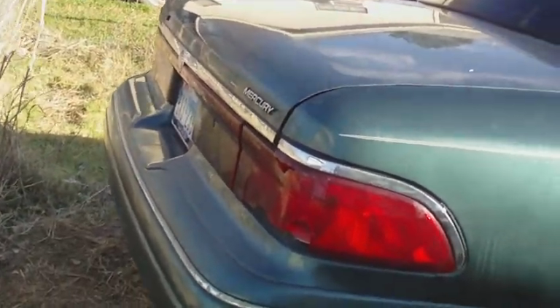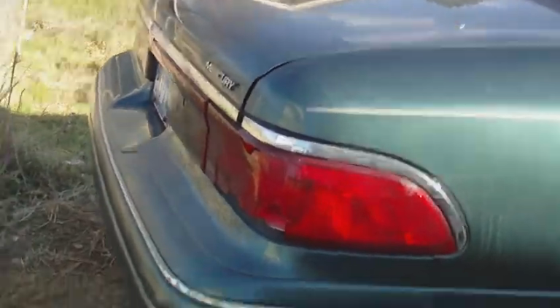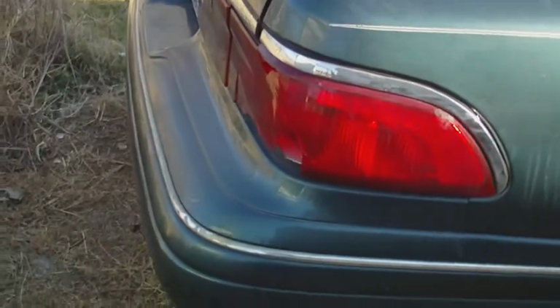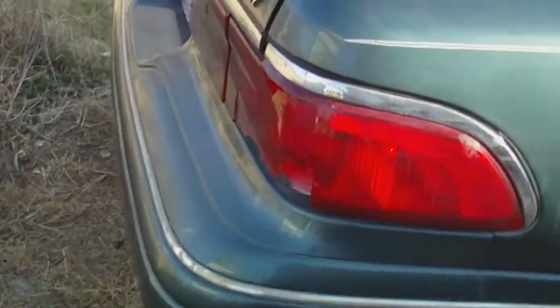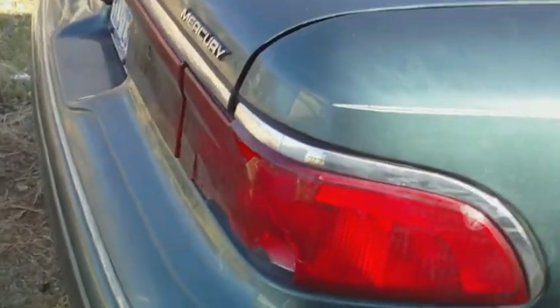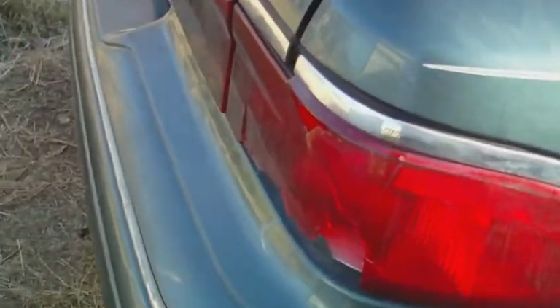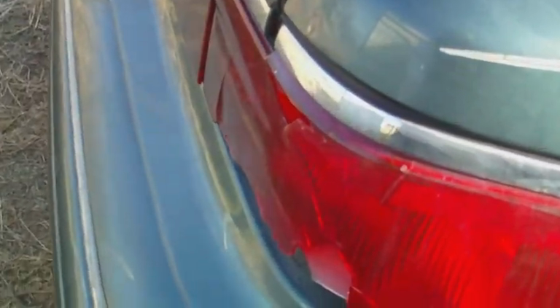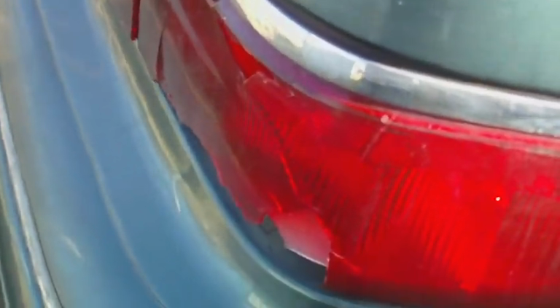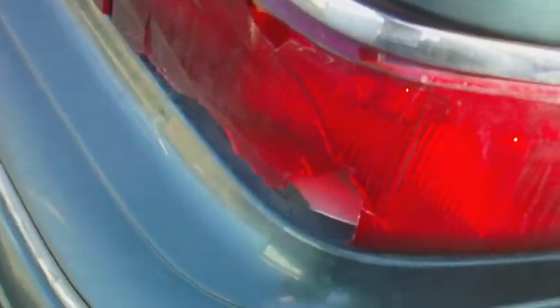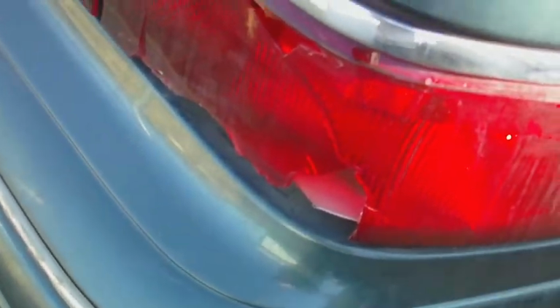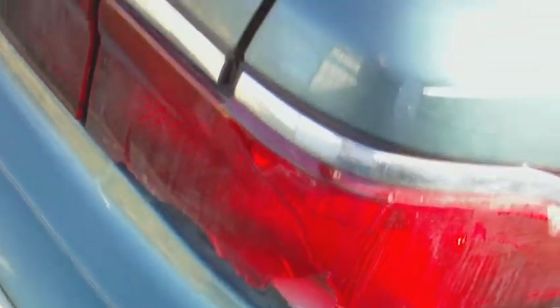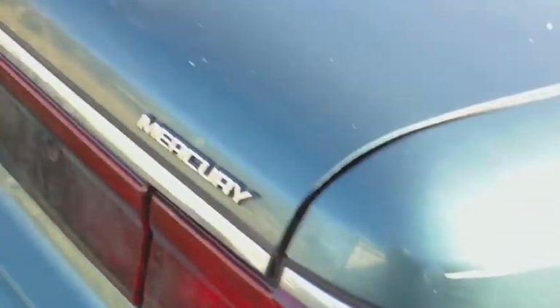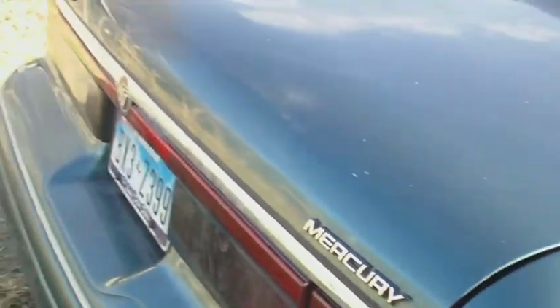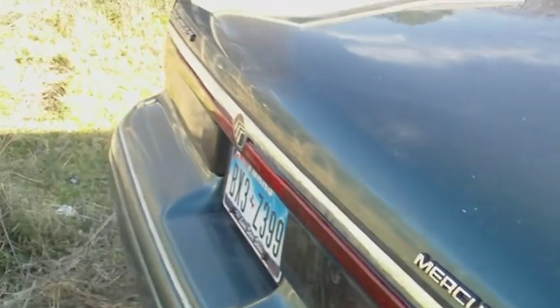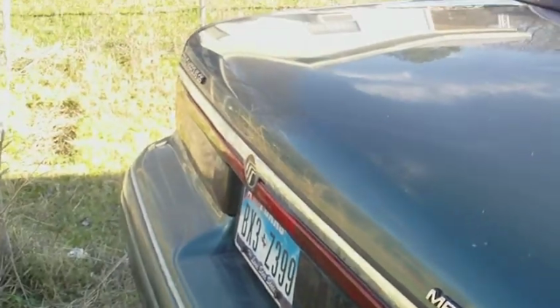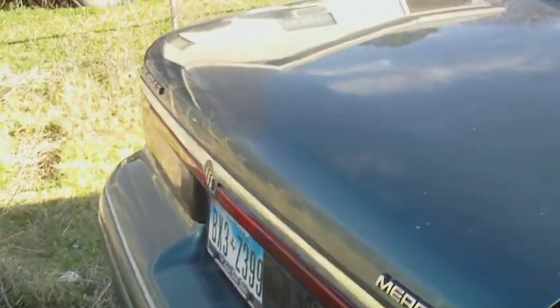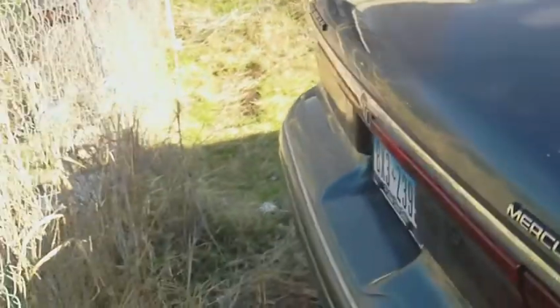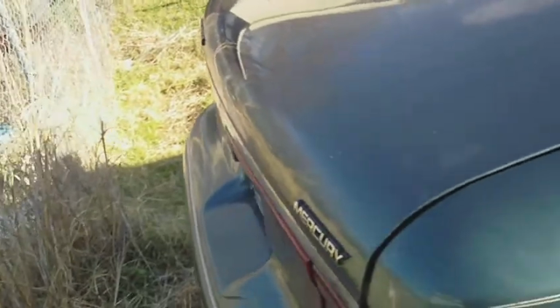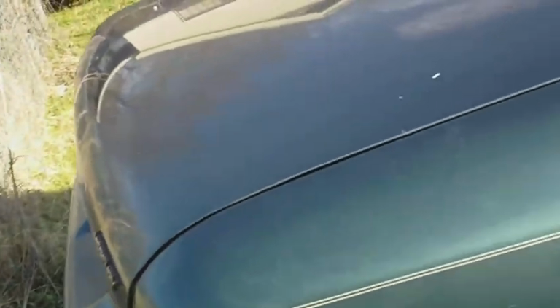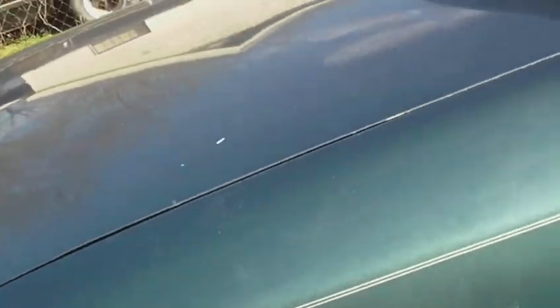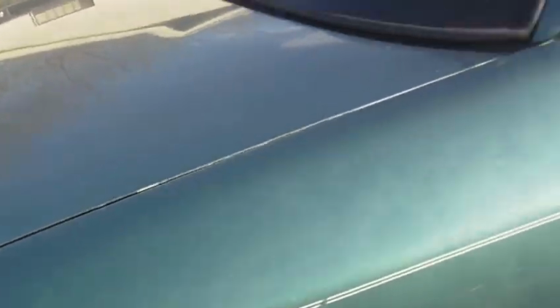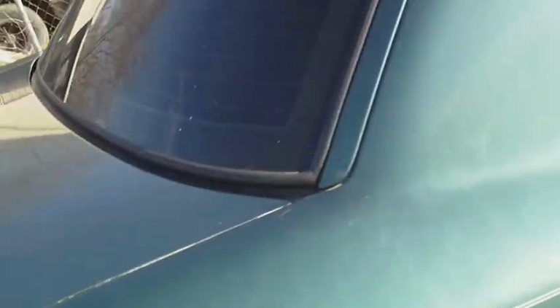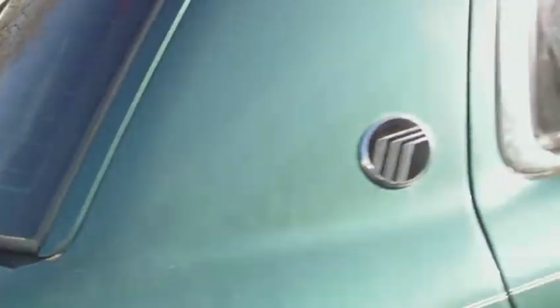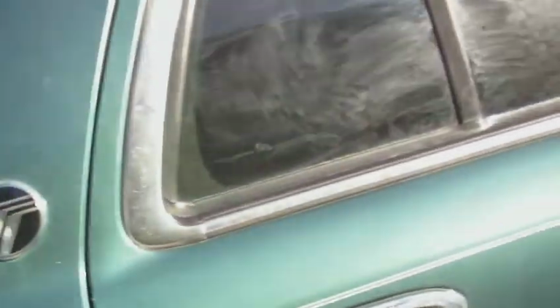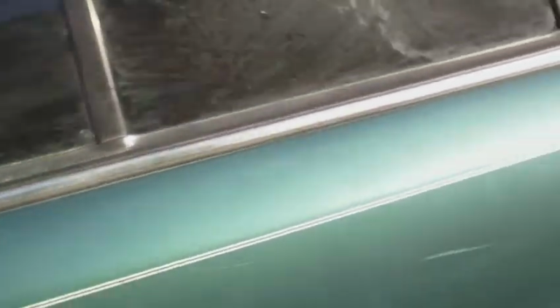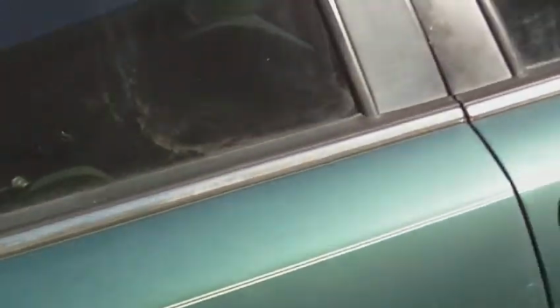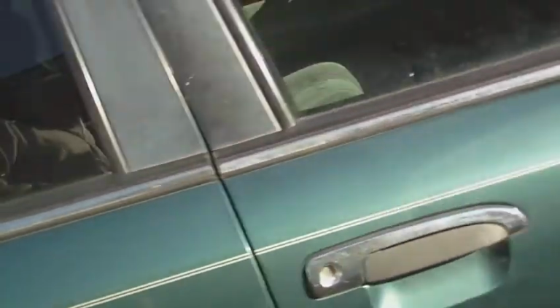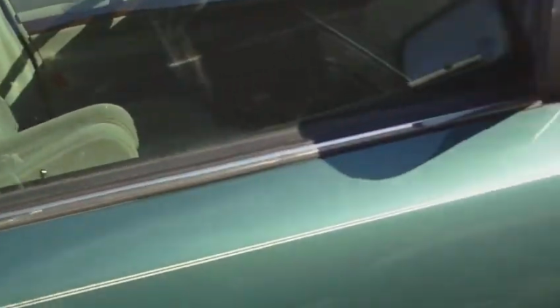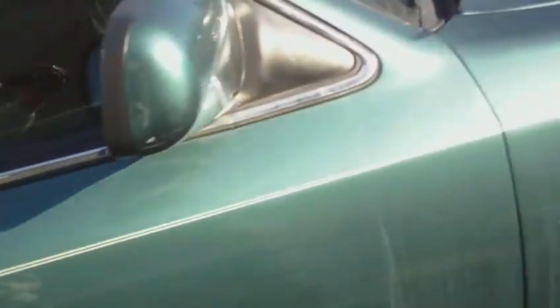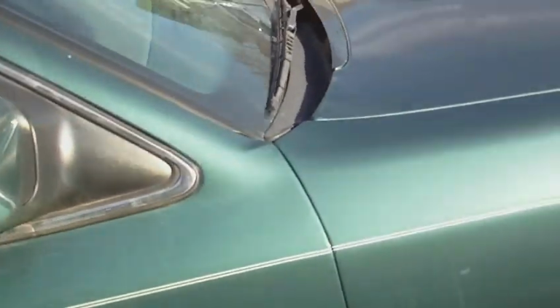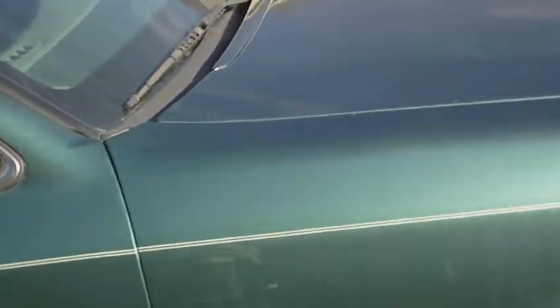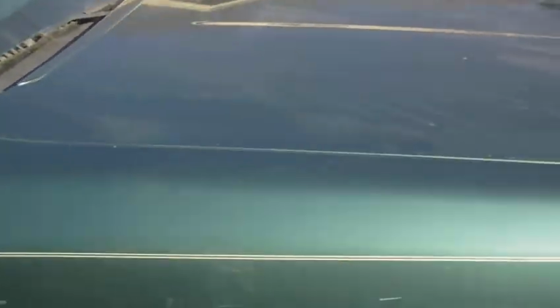Here's the back. It's got a cracked tail light — you can tell, right here. Other than that, it's good.